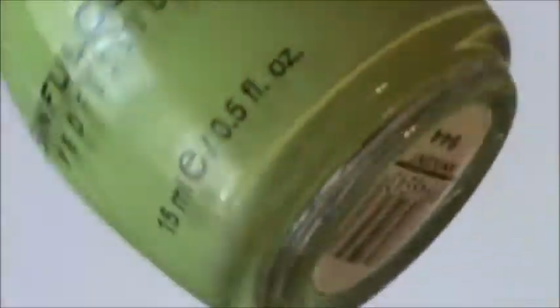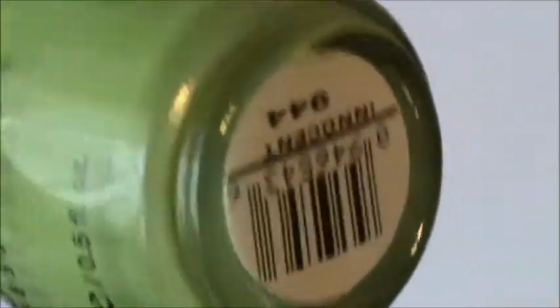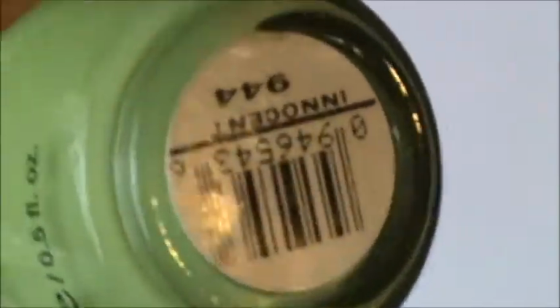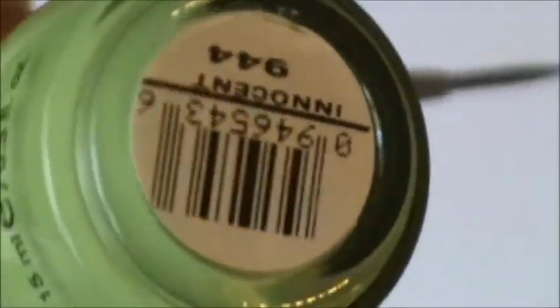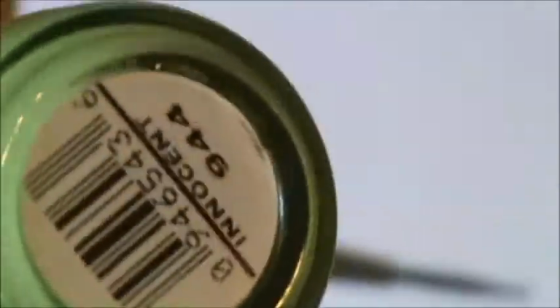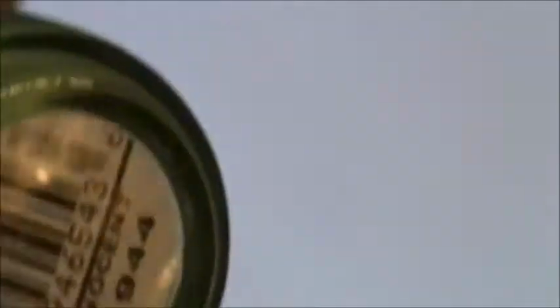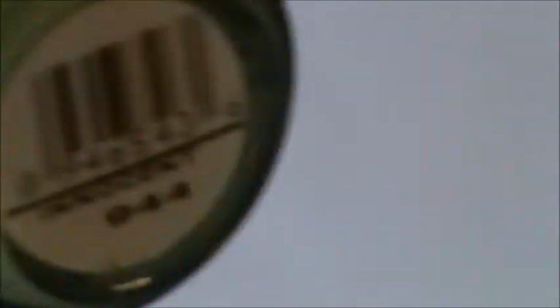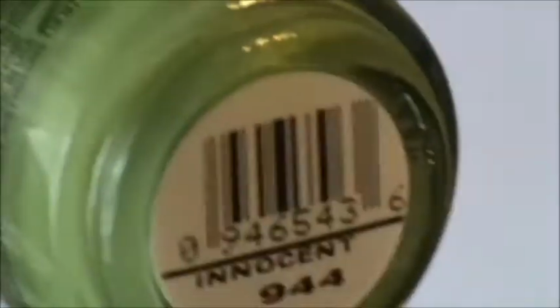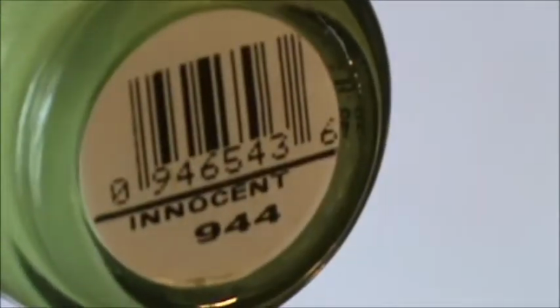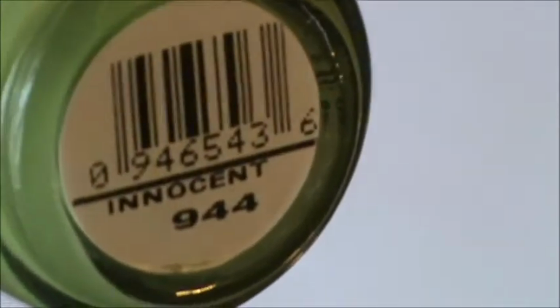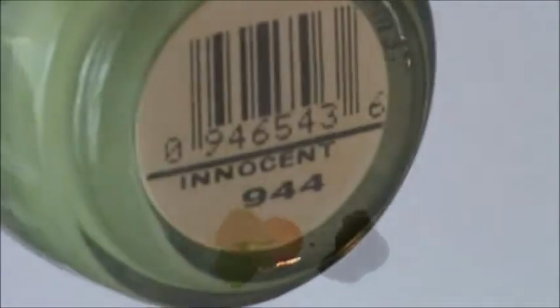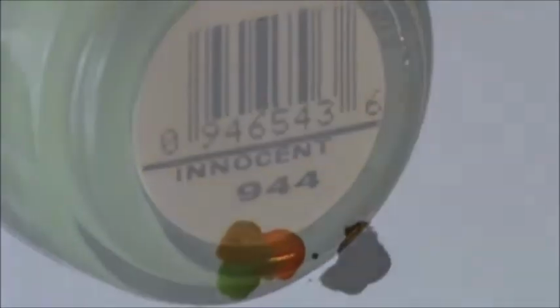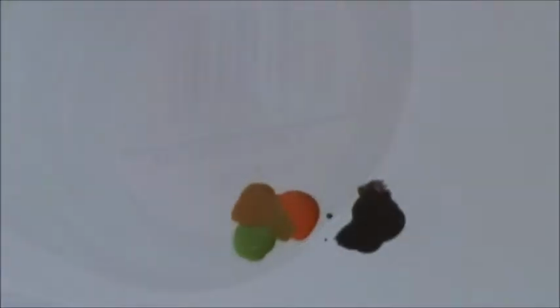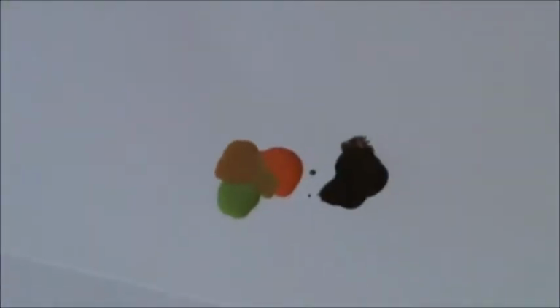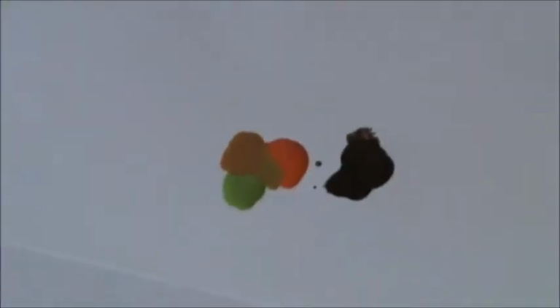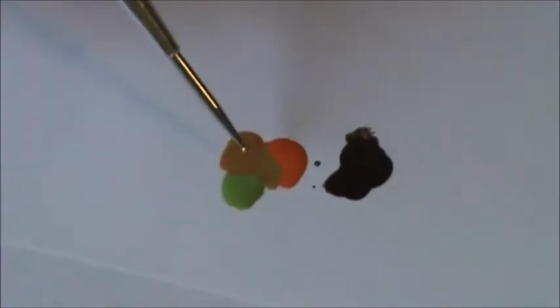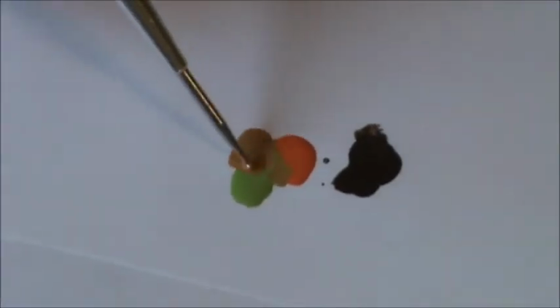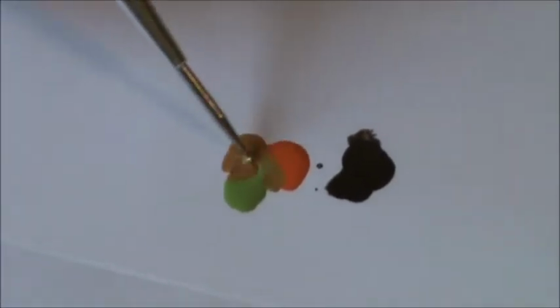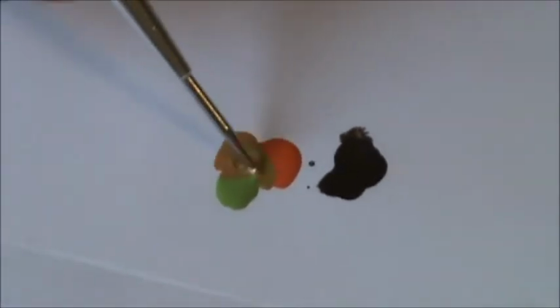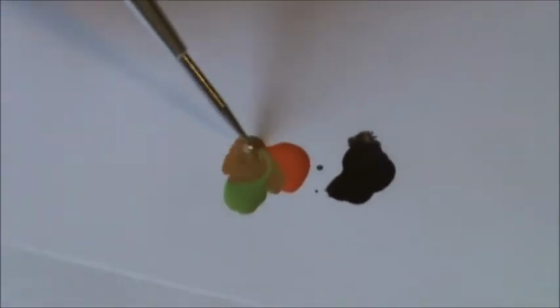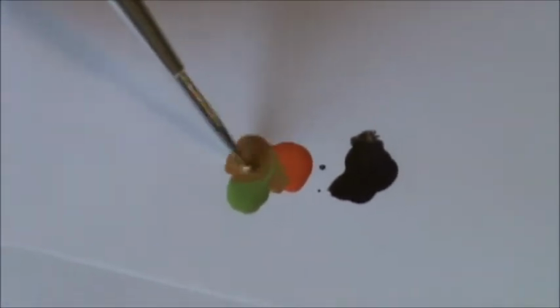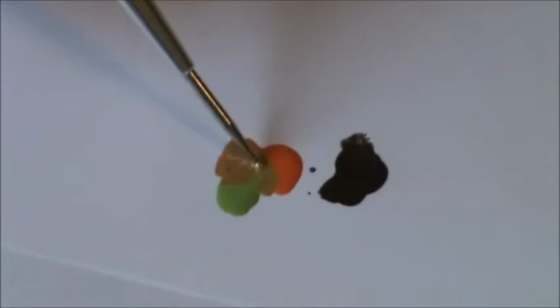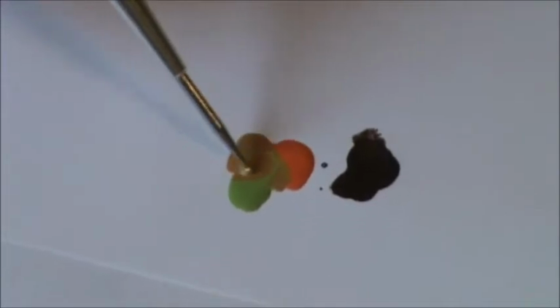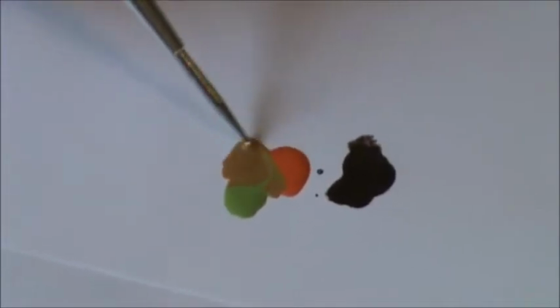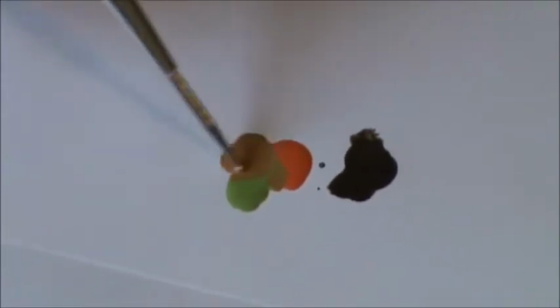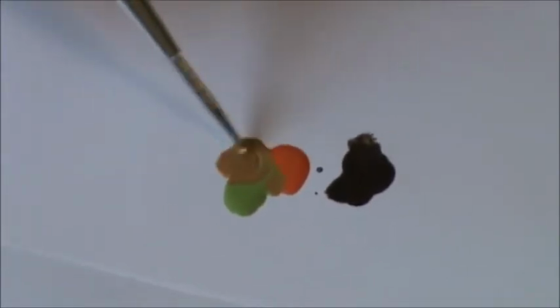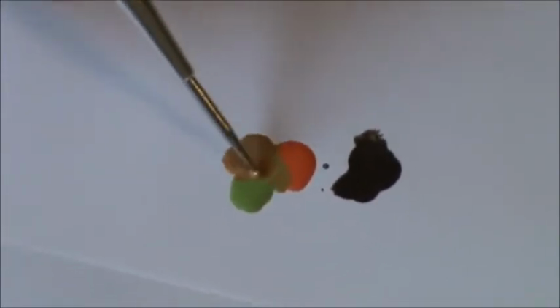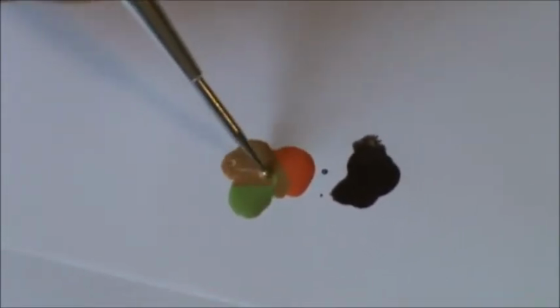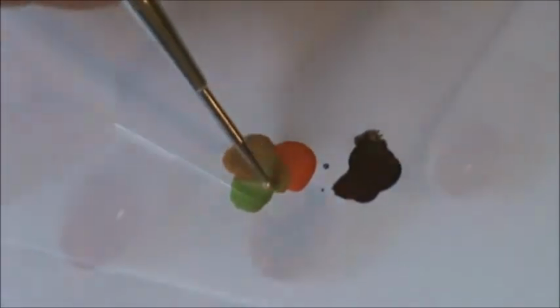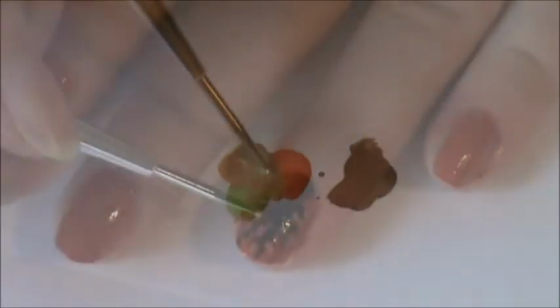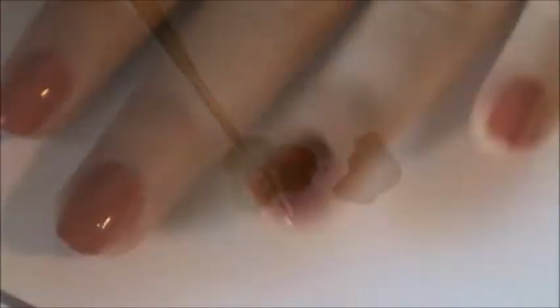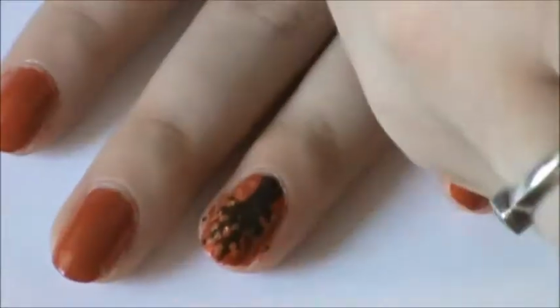Then, using Innocent from Sinful Colors, I am also going to apply this to the side and mix together the two different nail polishes of Sunkist and Innocent. This is going to create an off-shade.